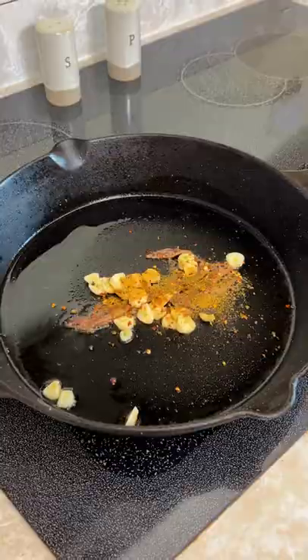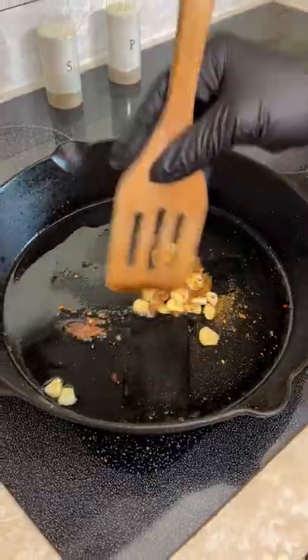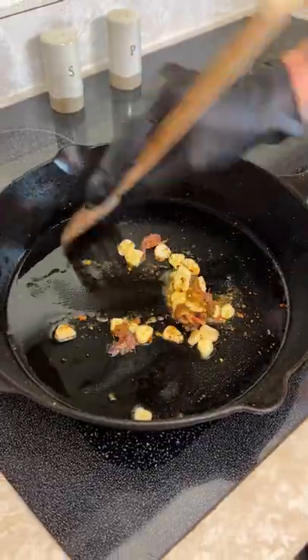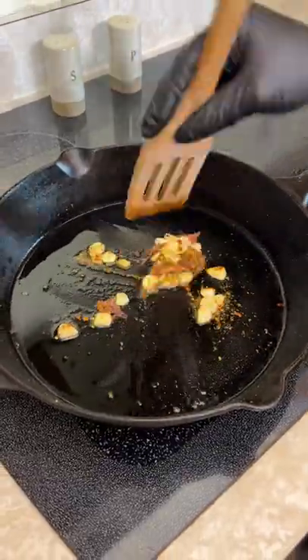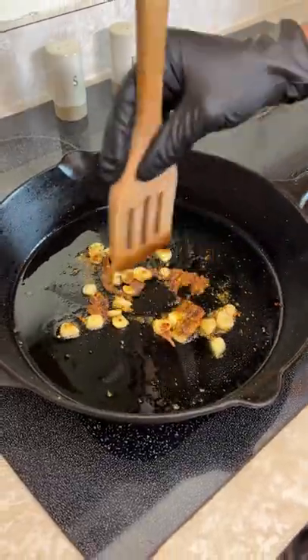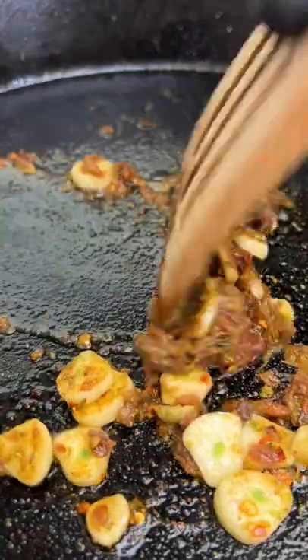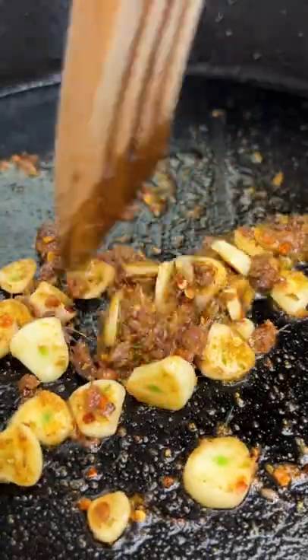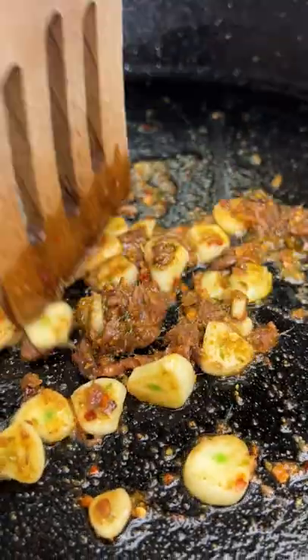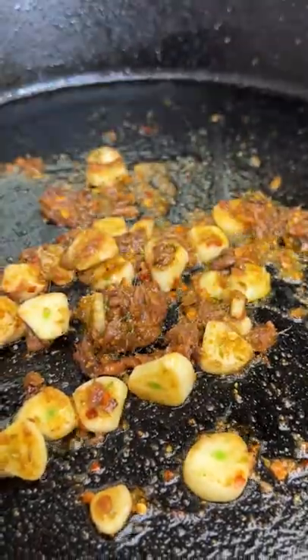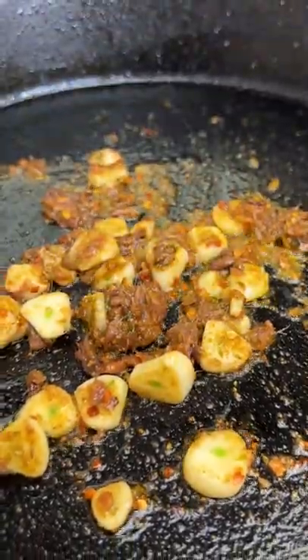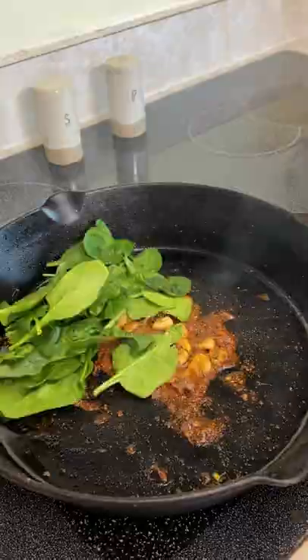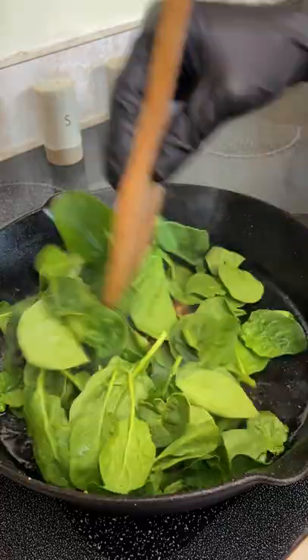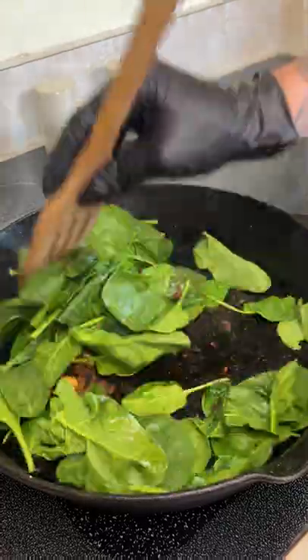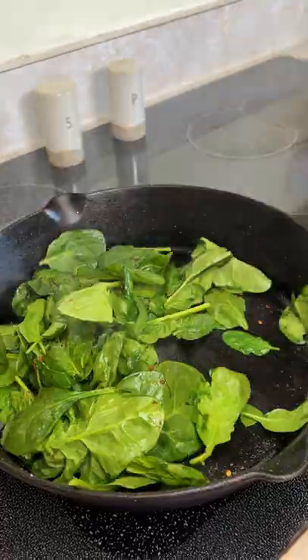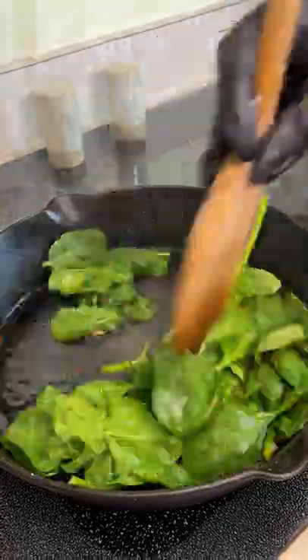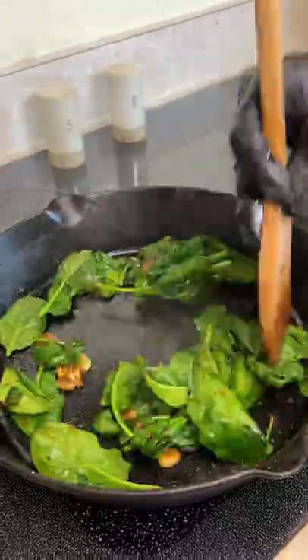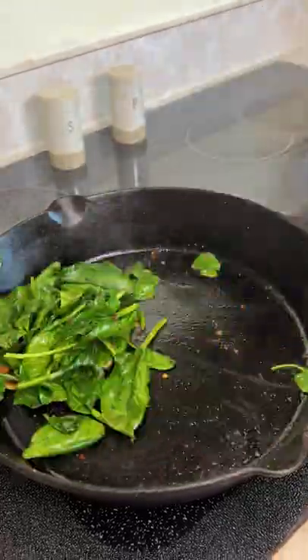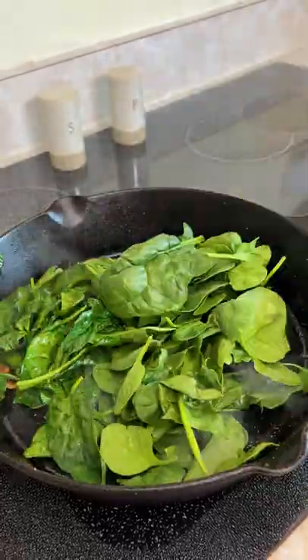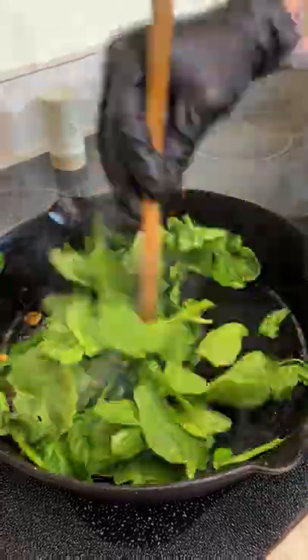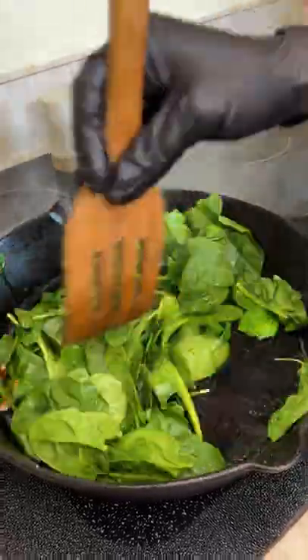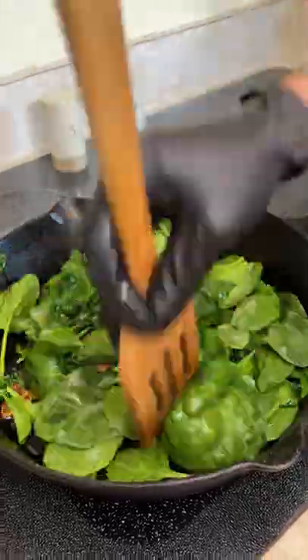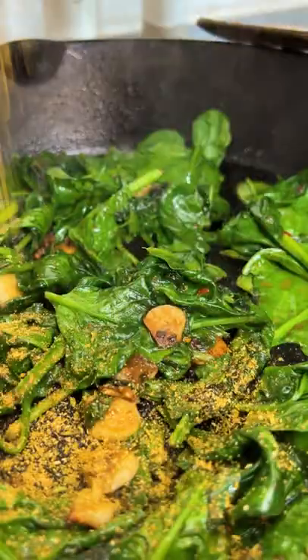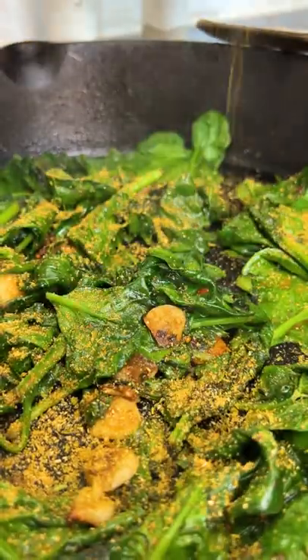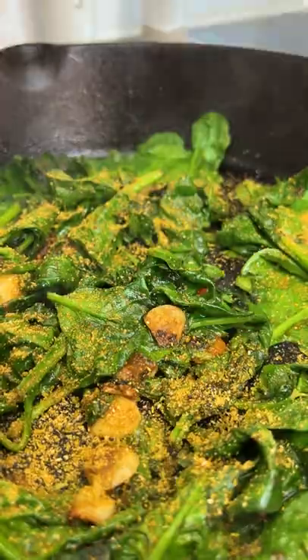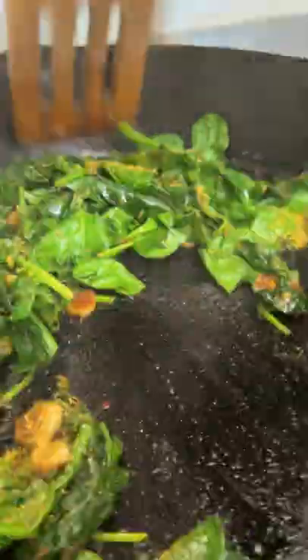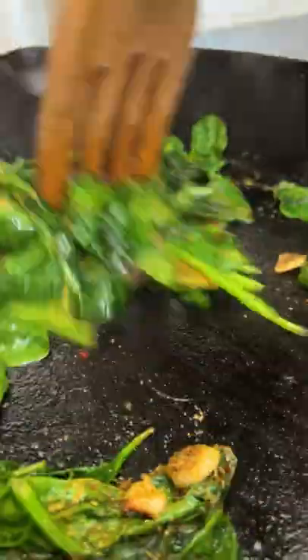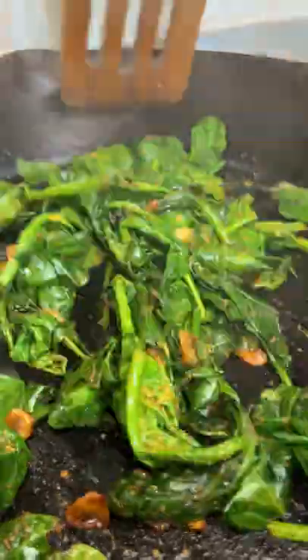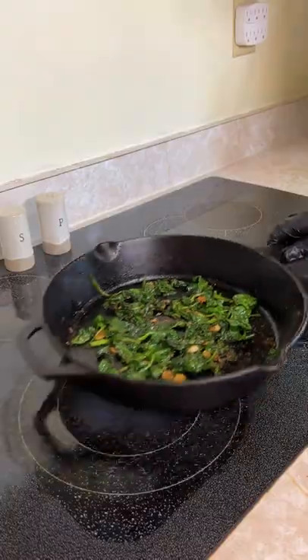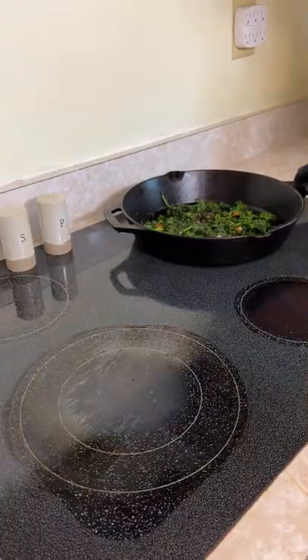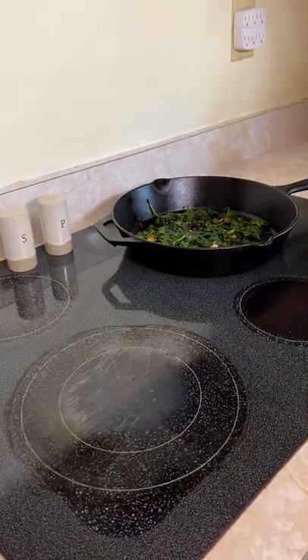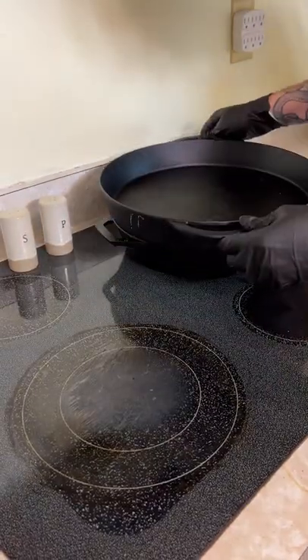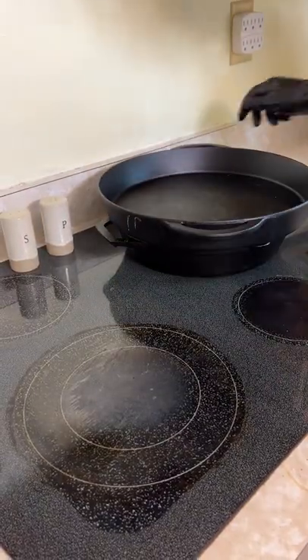Cook that for about two minutes, breaking up the anchovies as they cook. Next, add one five-ounce package of spinach and cook for about one minute. At this point, you can add in some more Dano's original. Remove from heat and cover to keep warm.